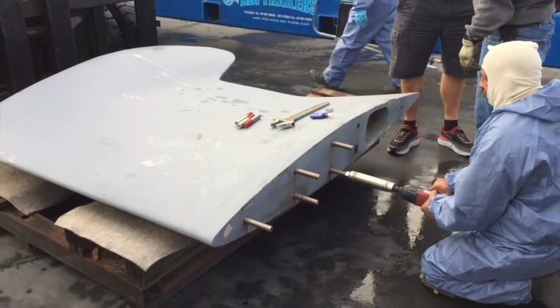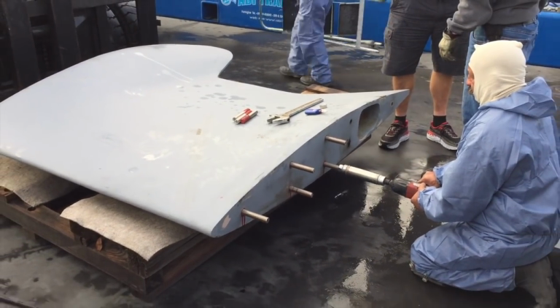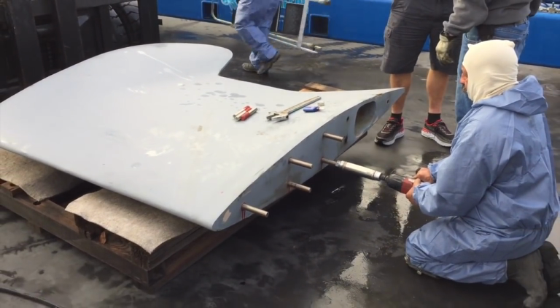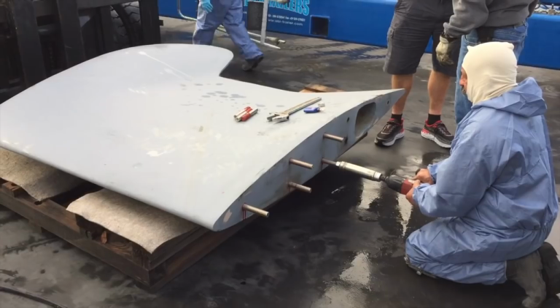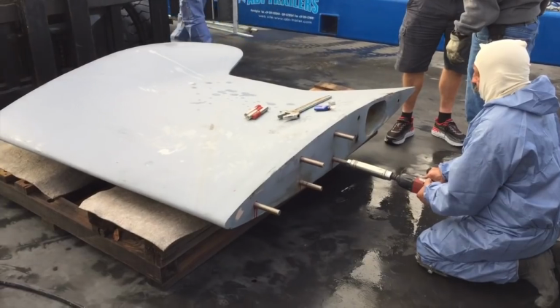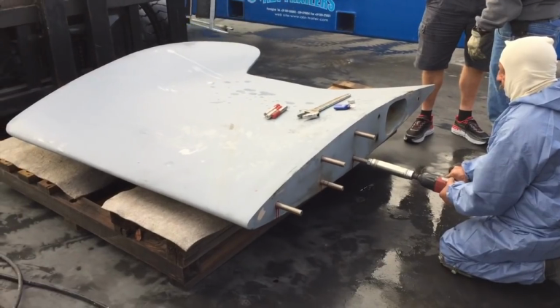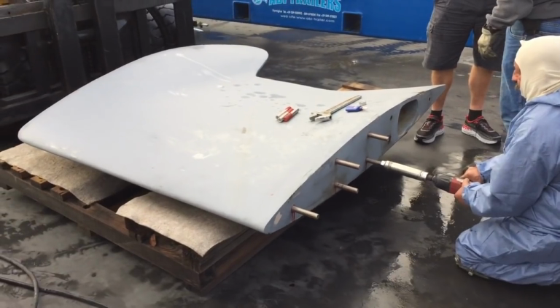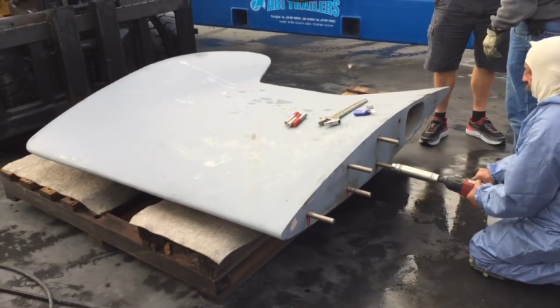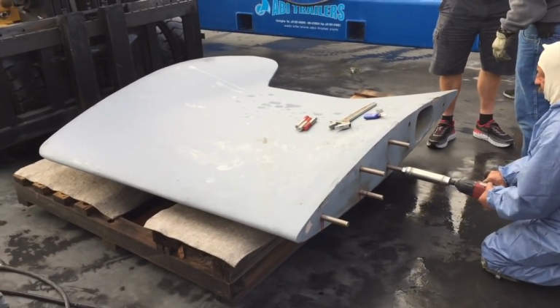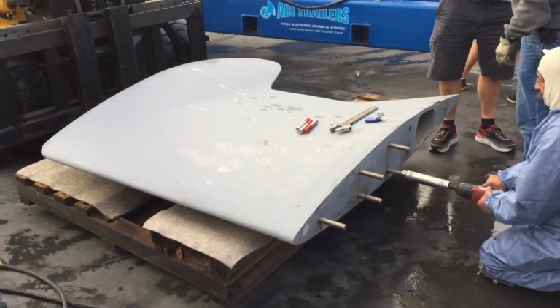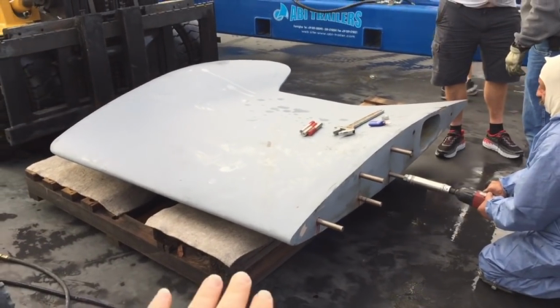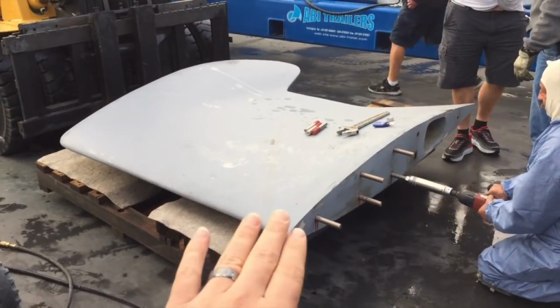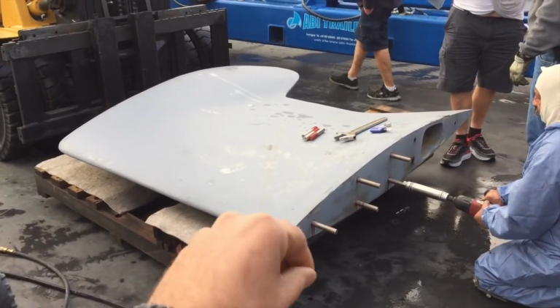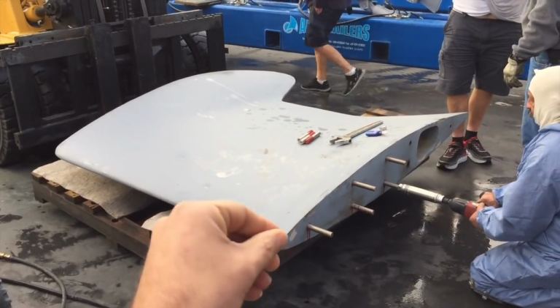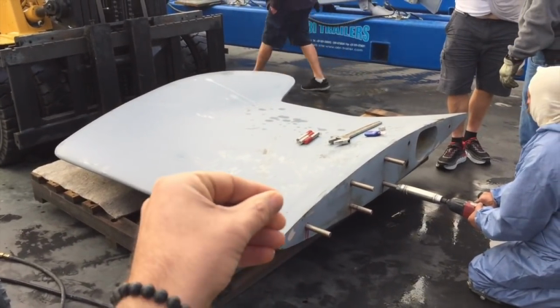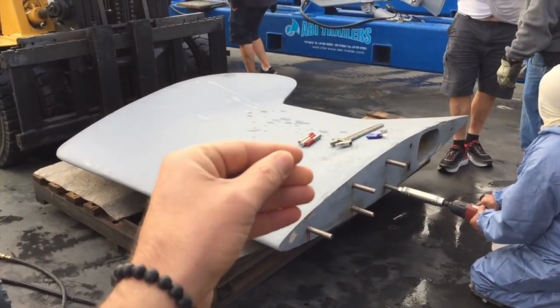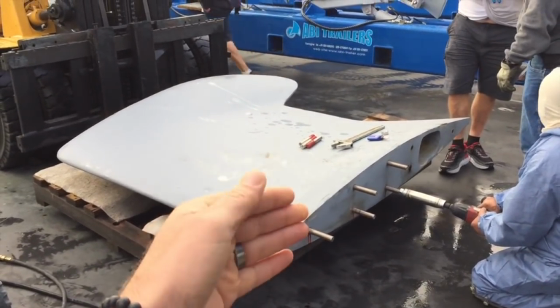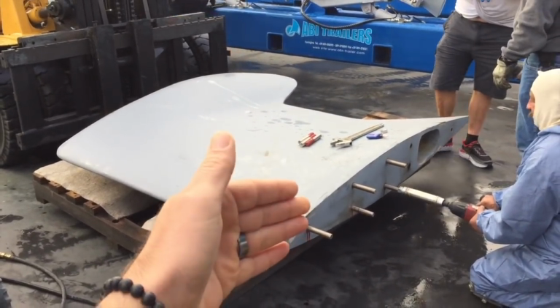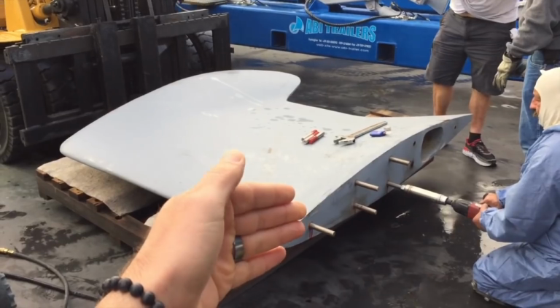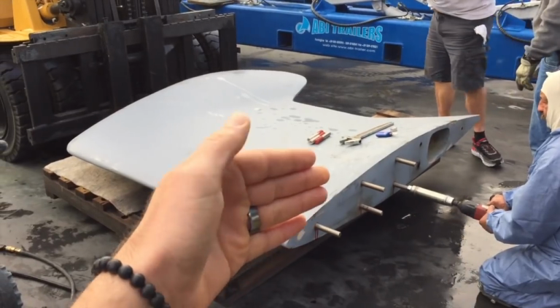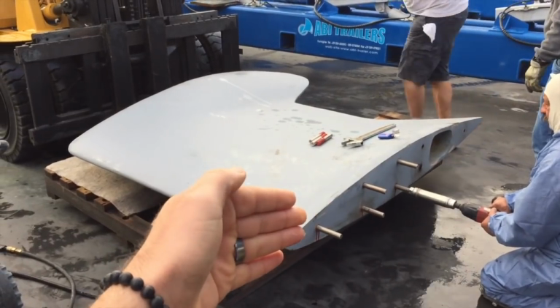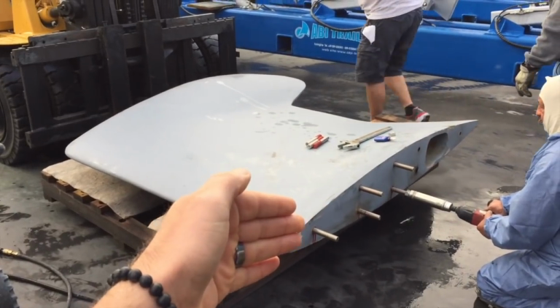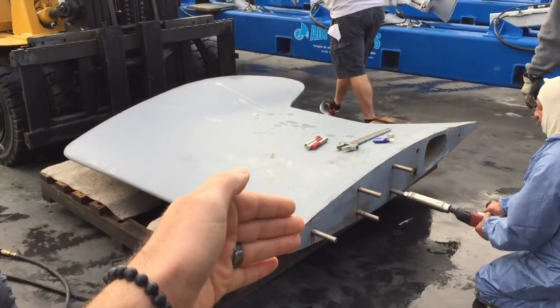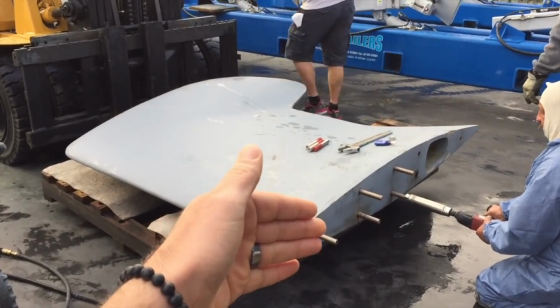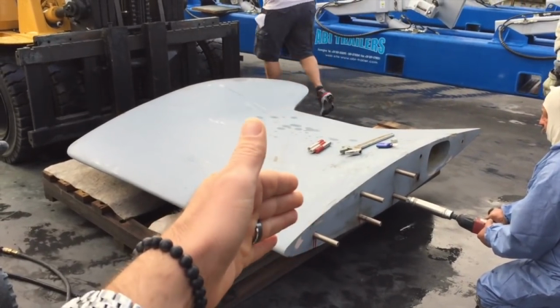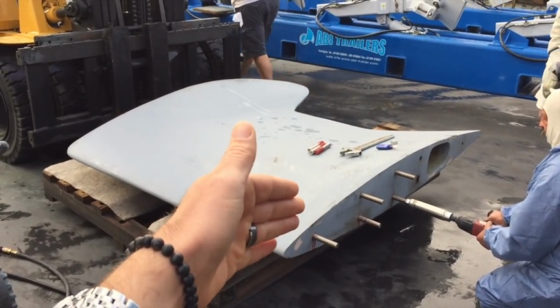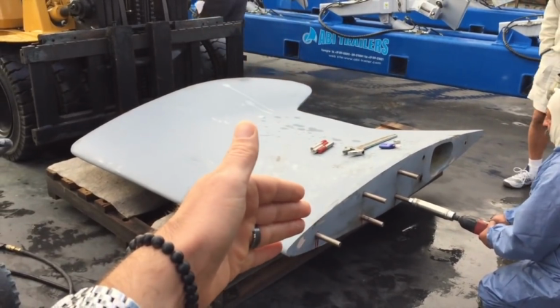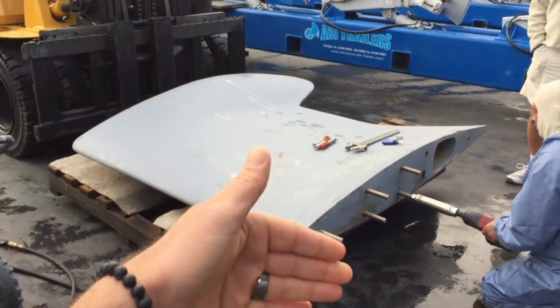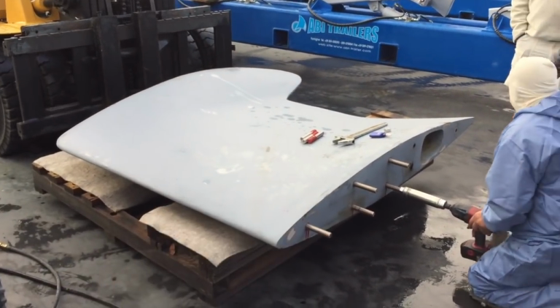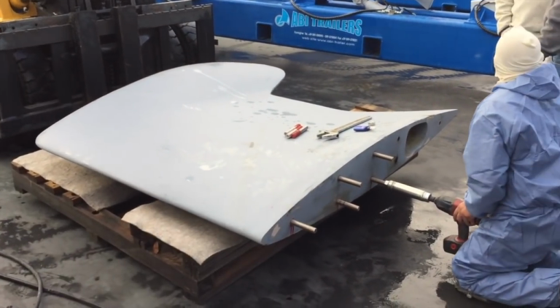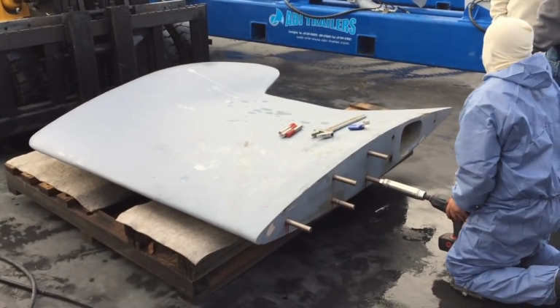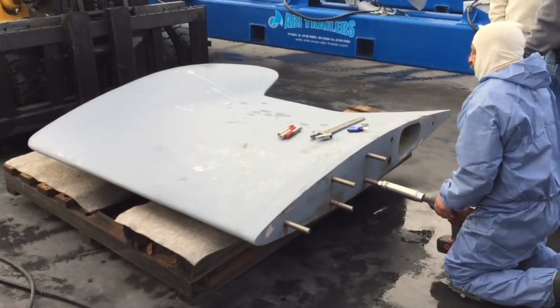Beyond the keel bolts, they have a Plexus pipe material that actually chemically bonds the bottom of the keel to the hull itself as well.